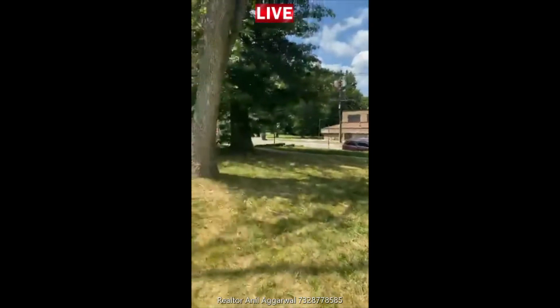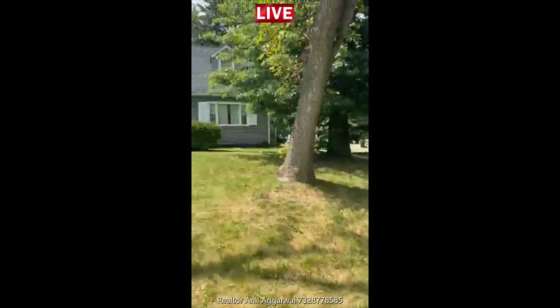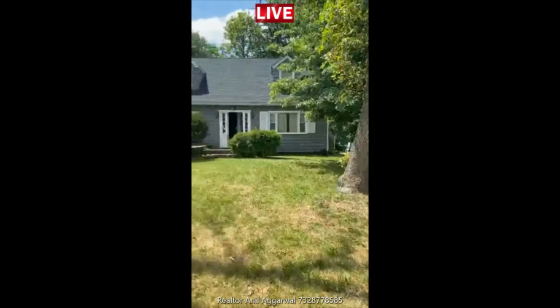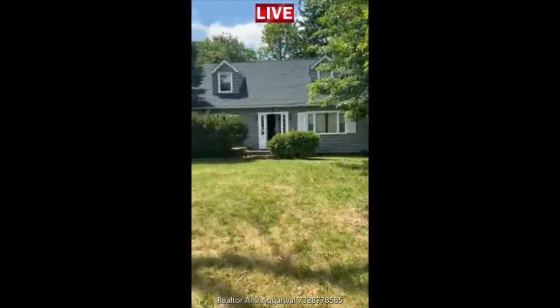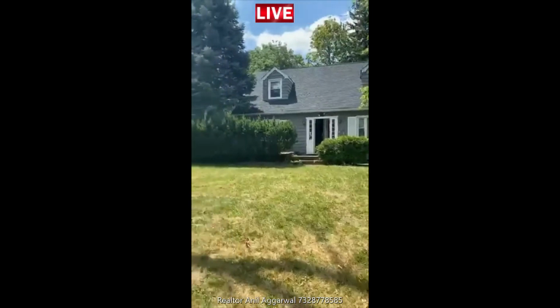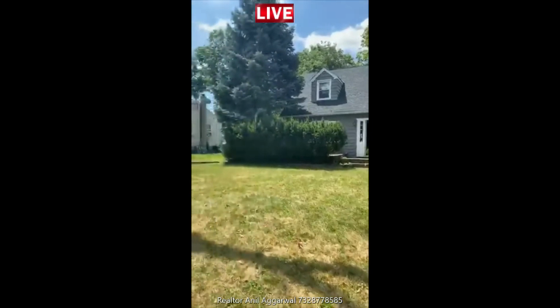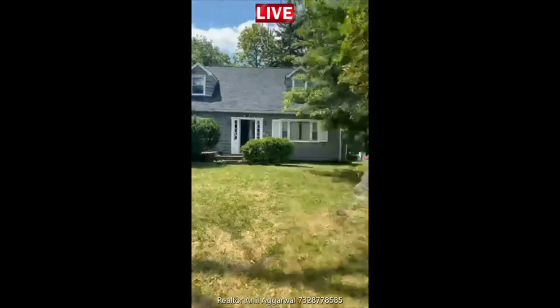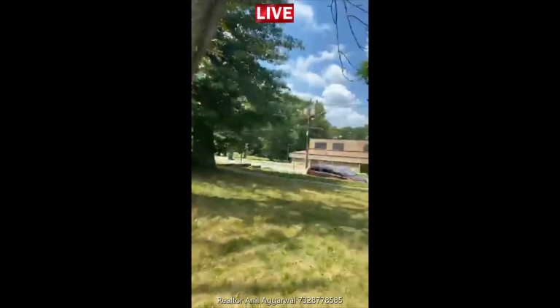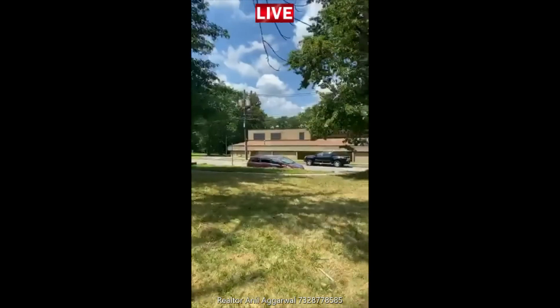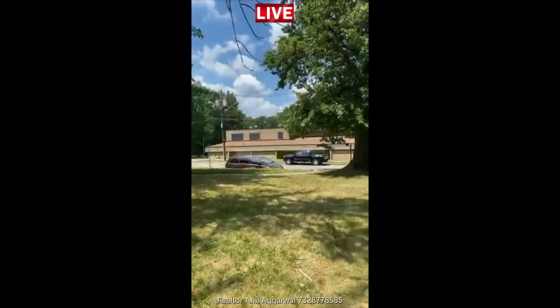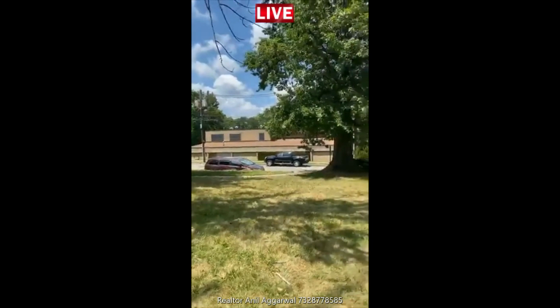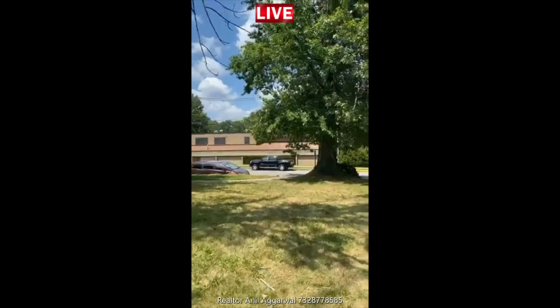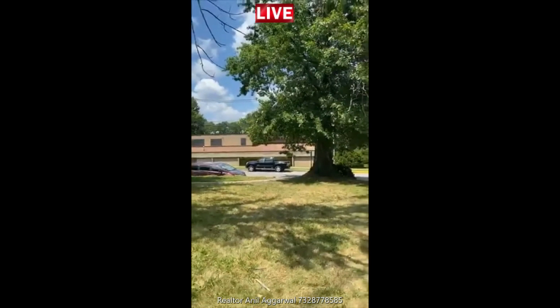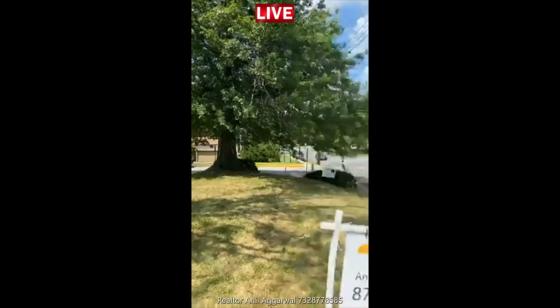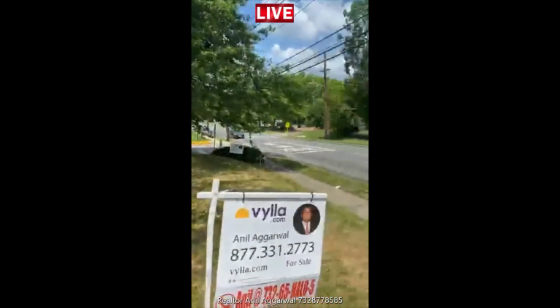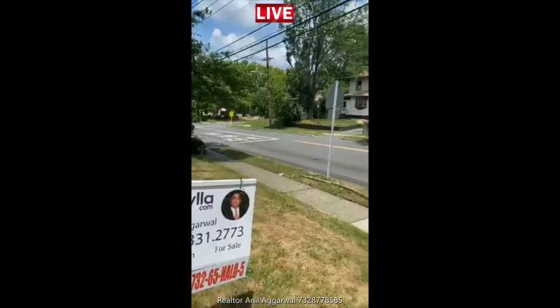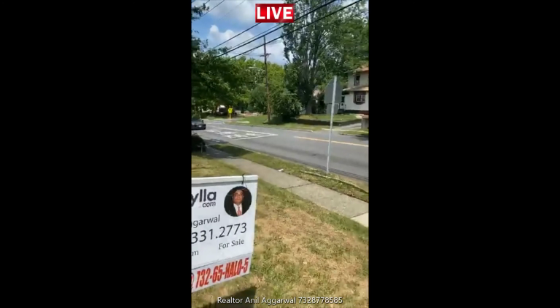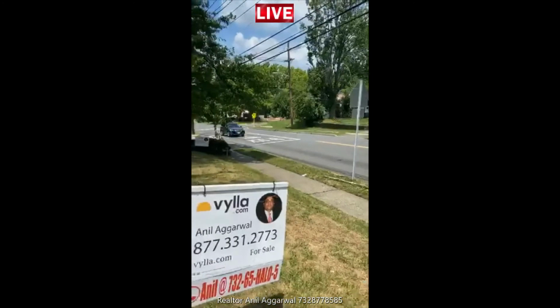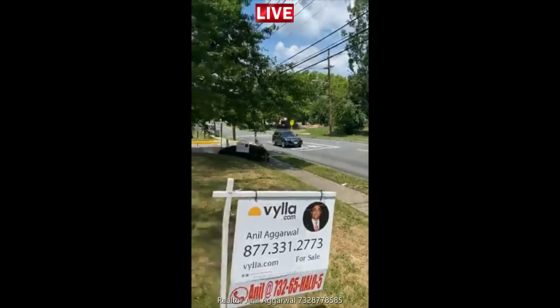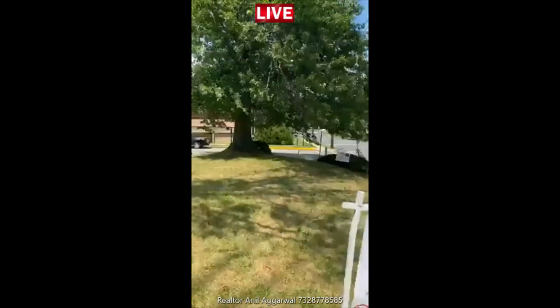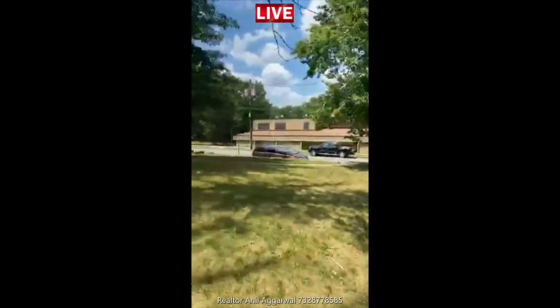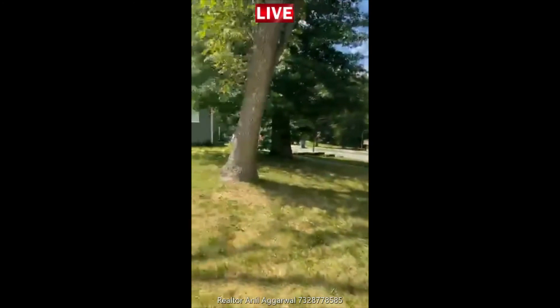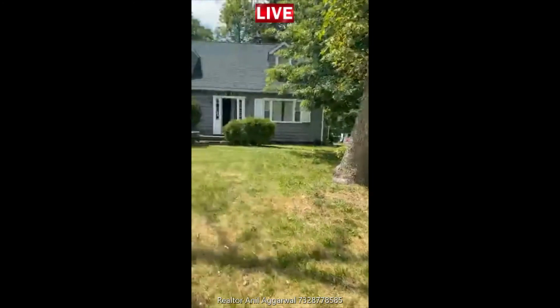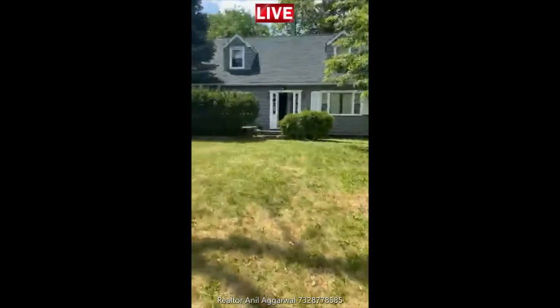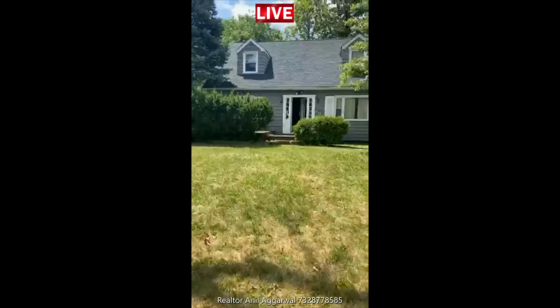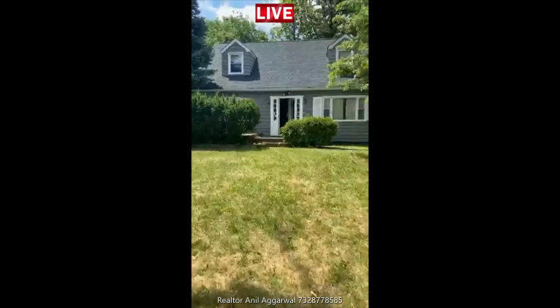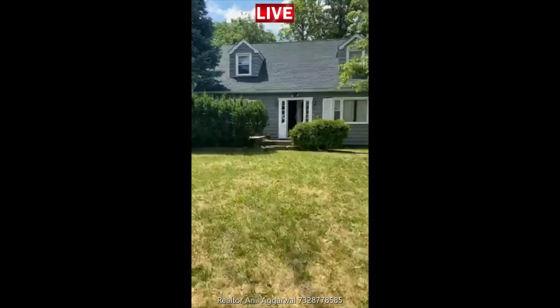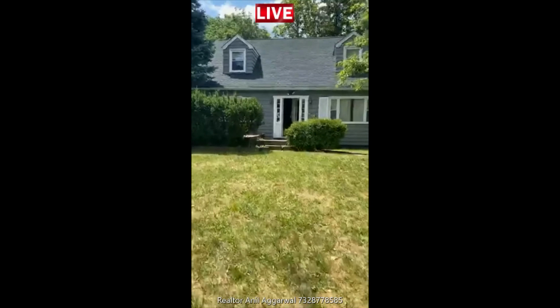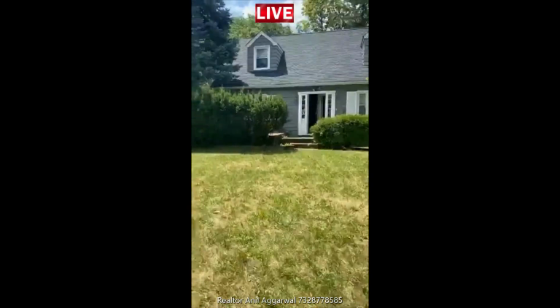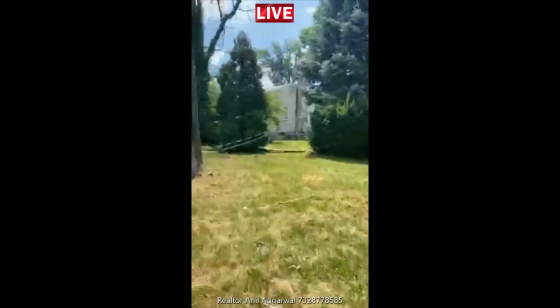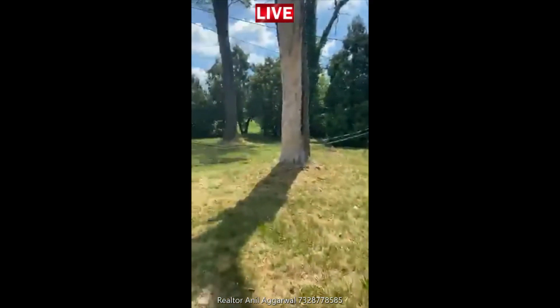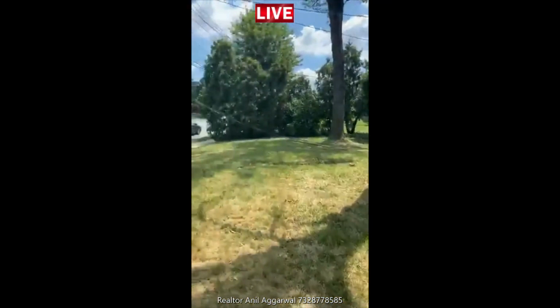You can see this is the front of the property. On my right side is Iselin library. That's Oak Tree Green Street Road. This is a 110 by 117 lot — a very big lot.